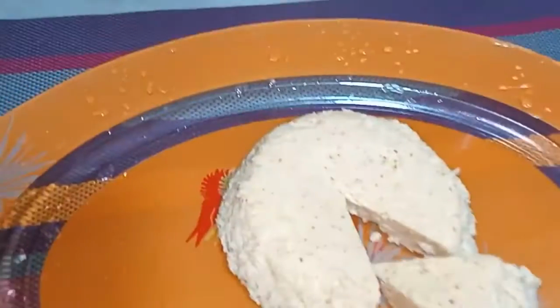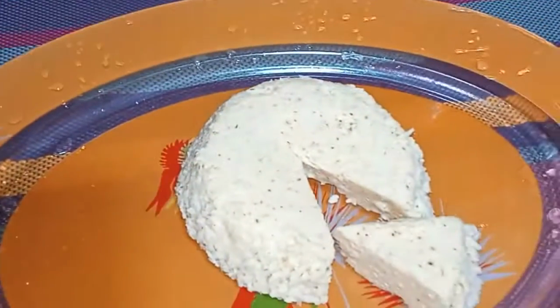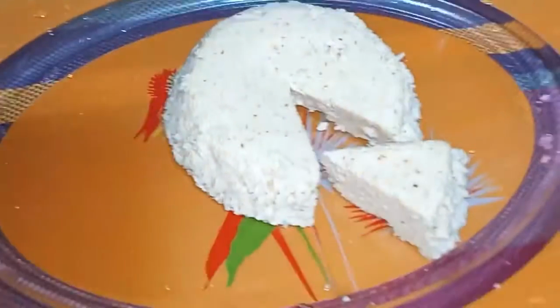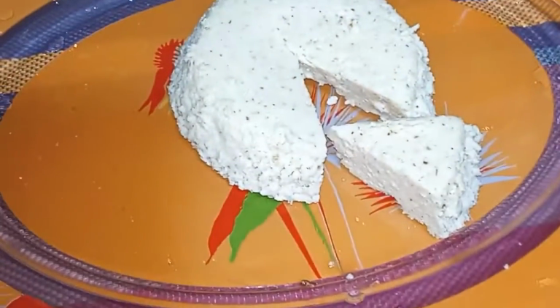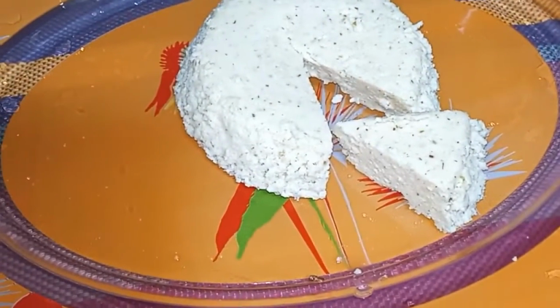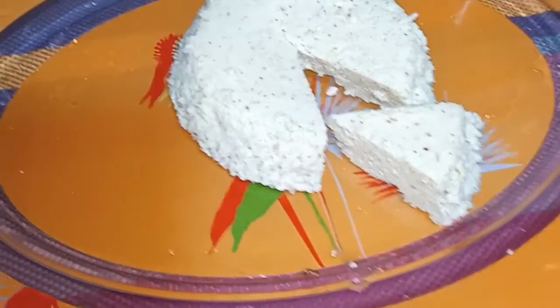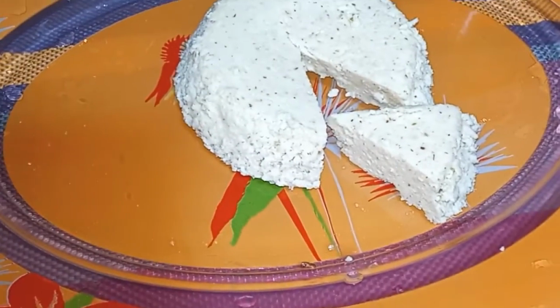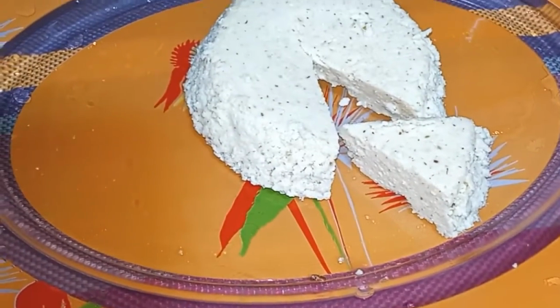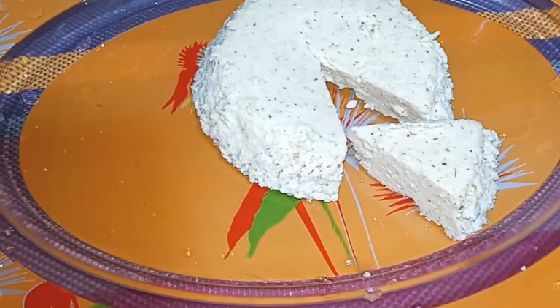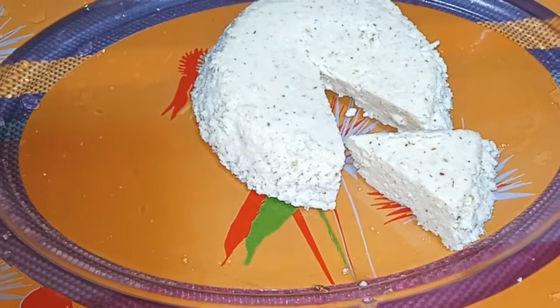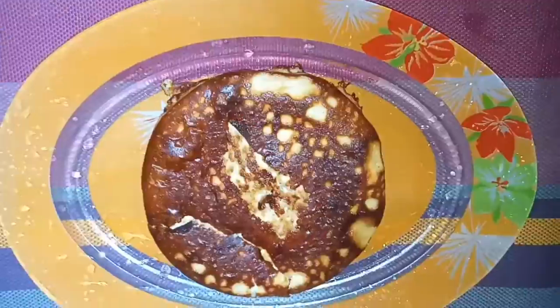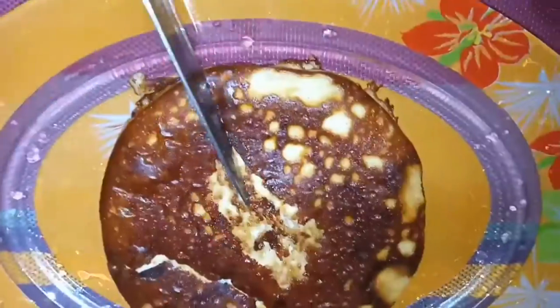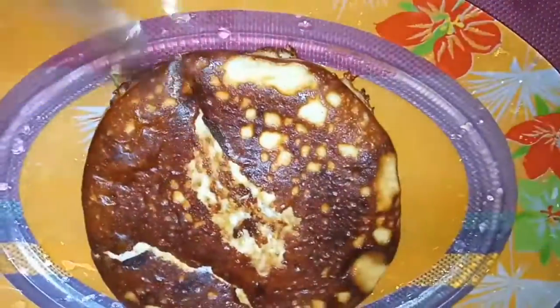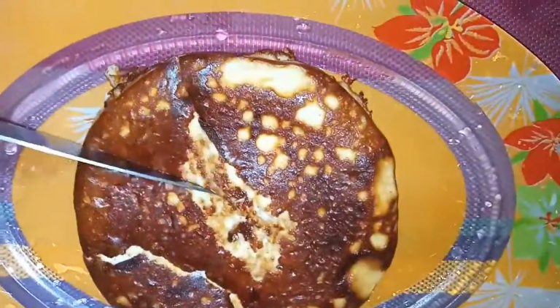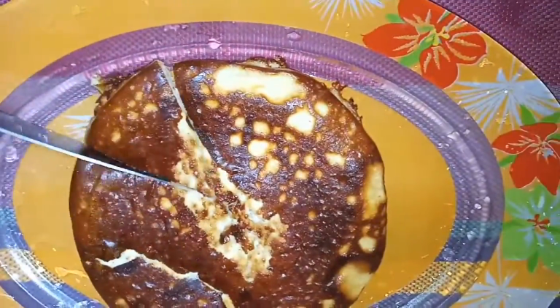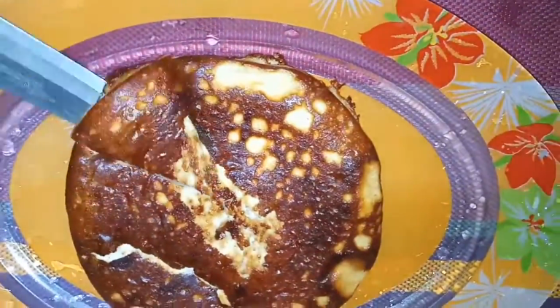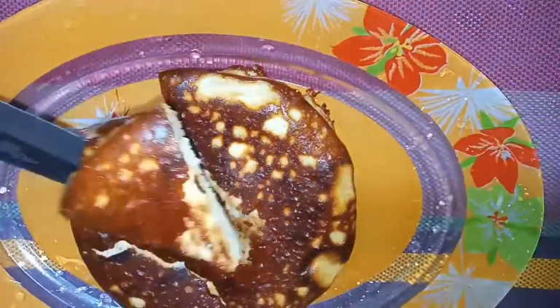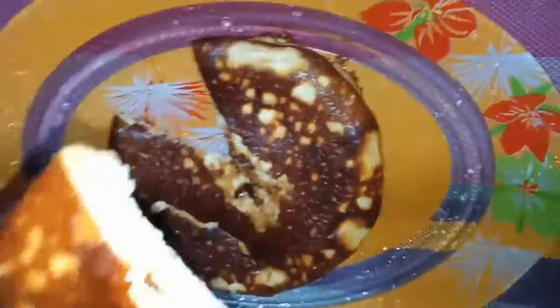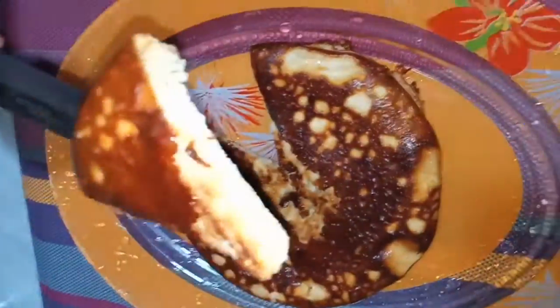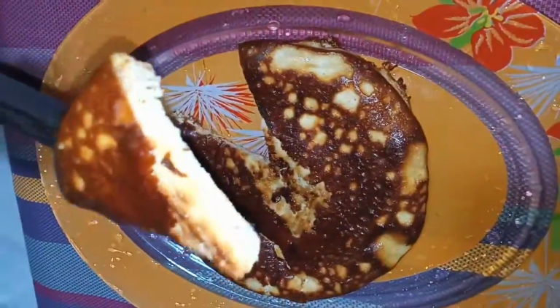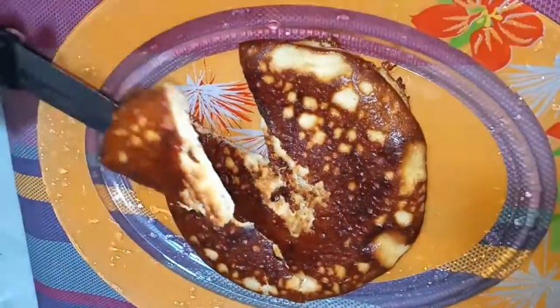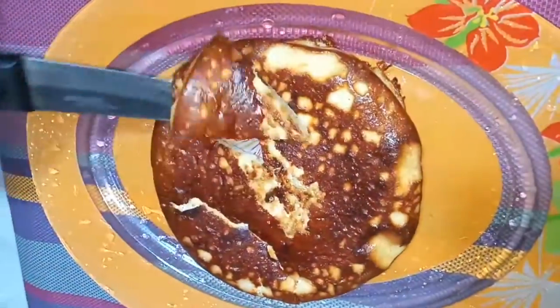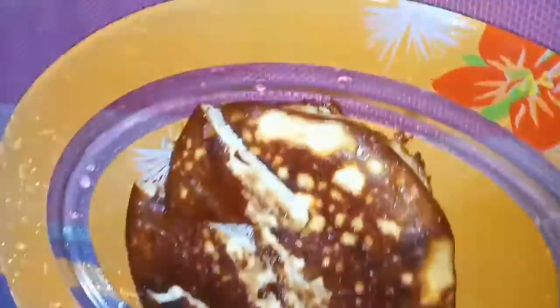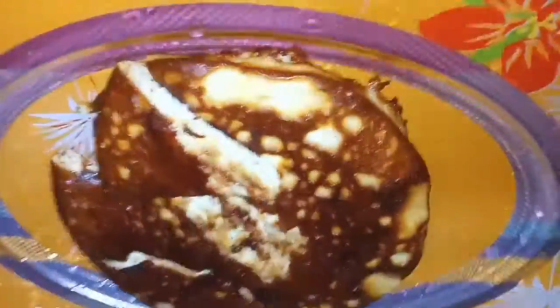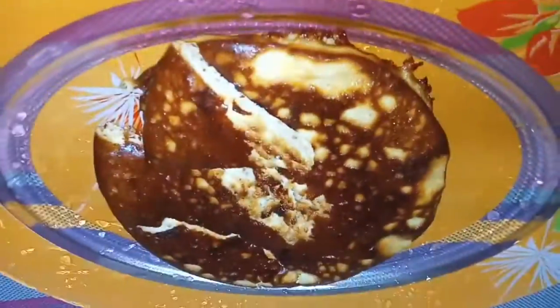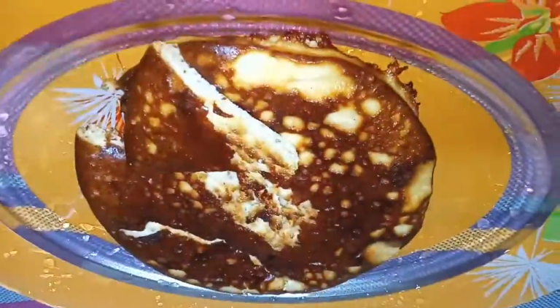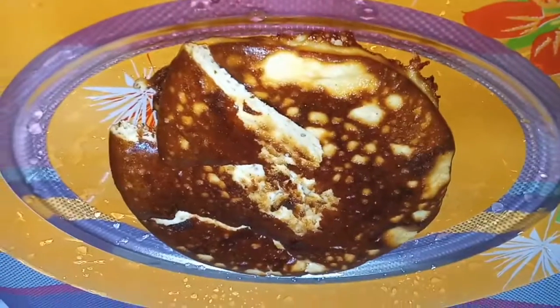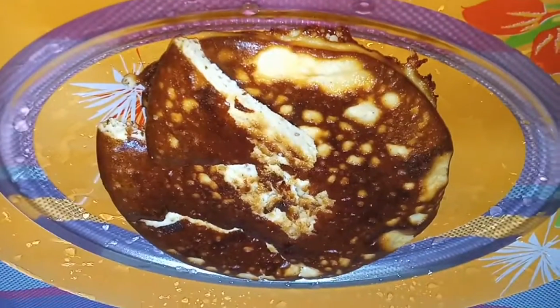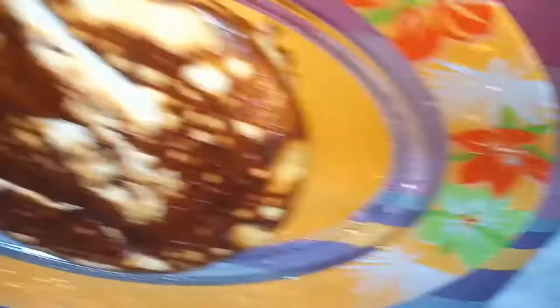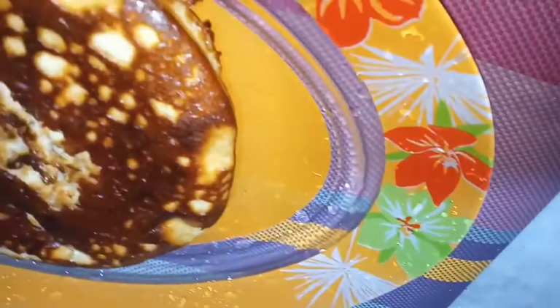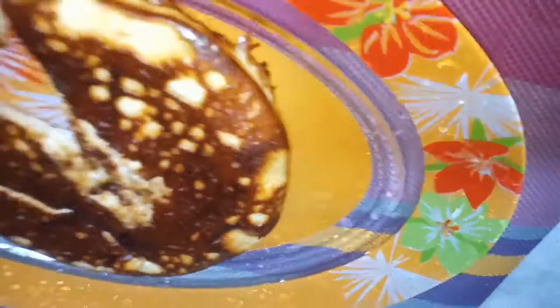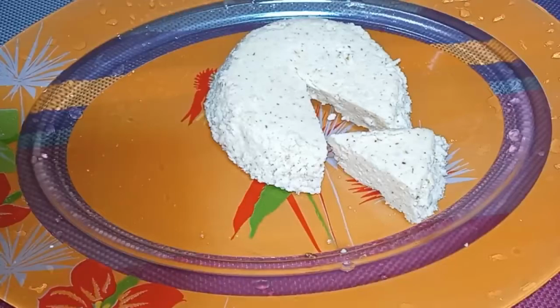Let's try this recipe right away. I will serve my pancakes as well as serve it for breakfast time.